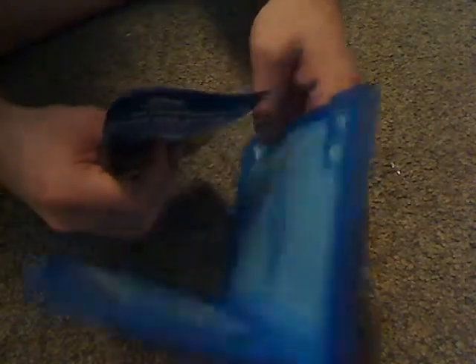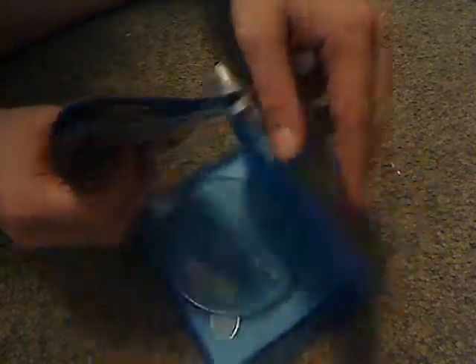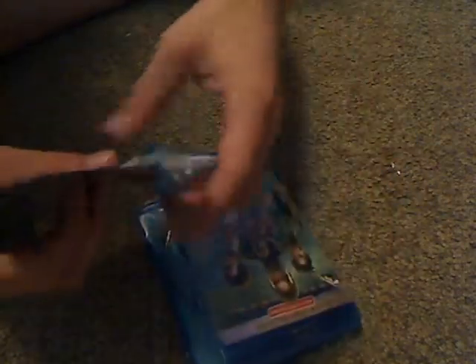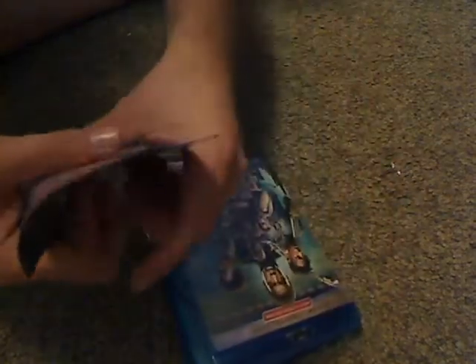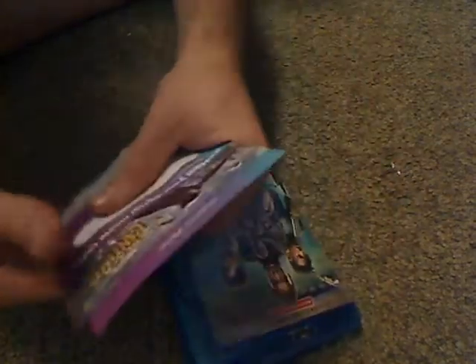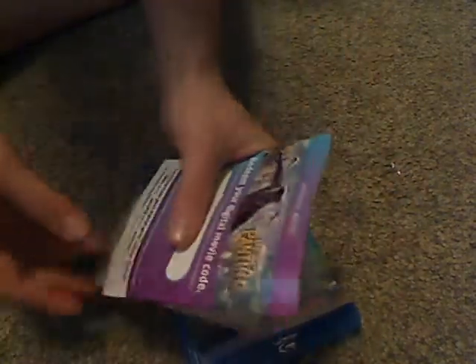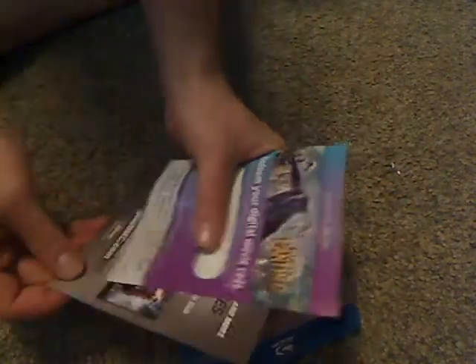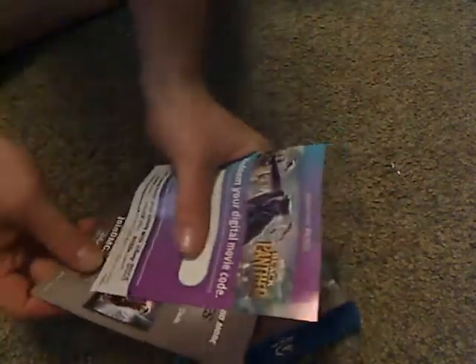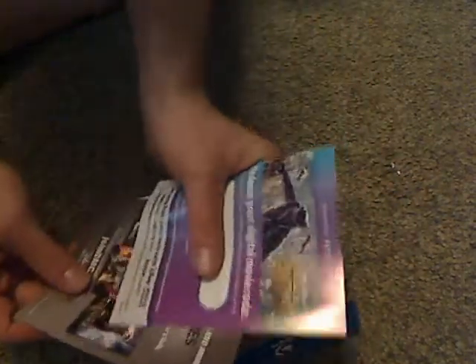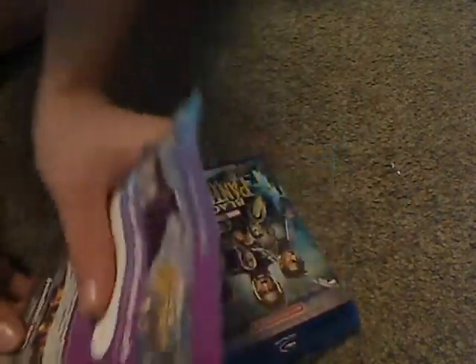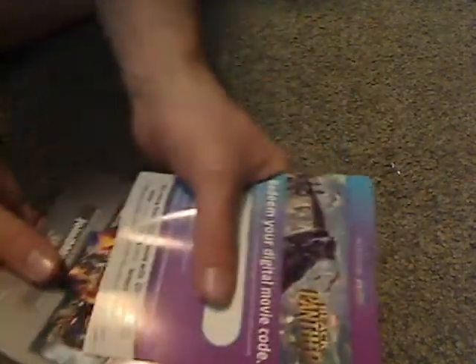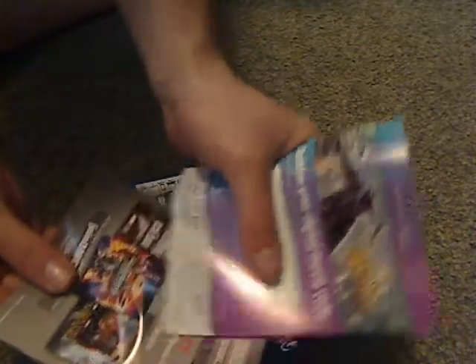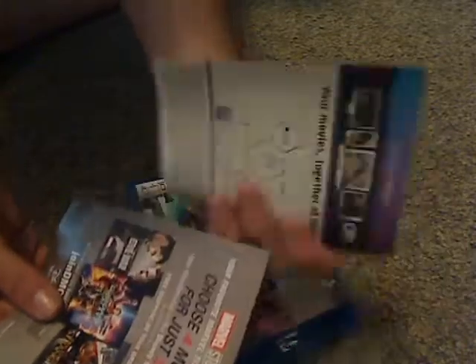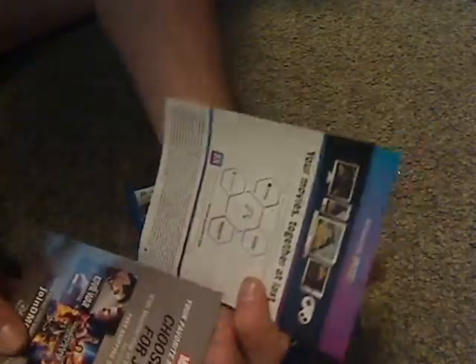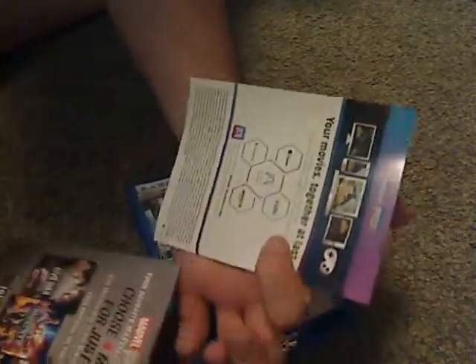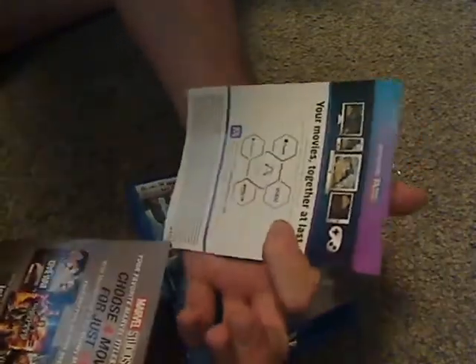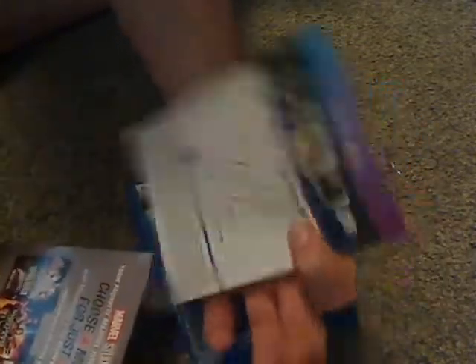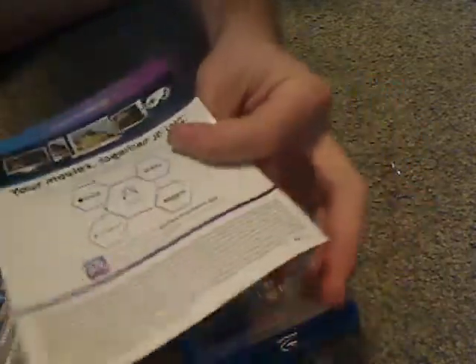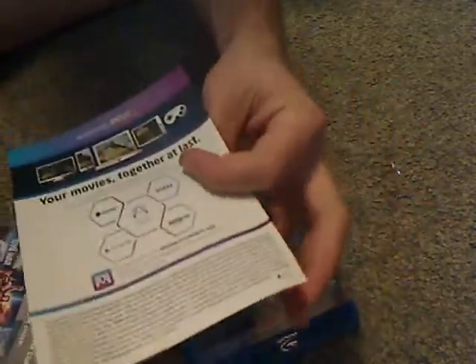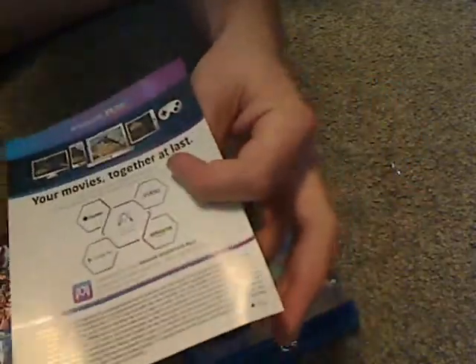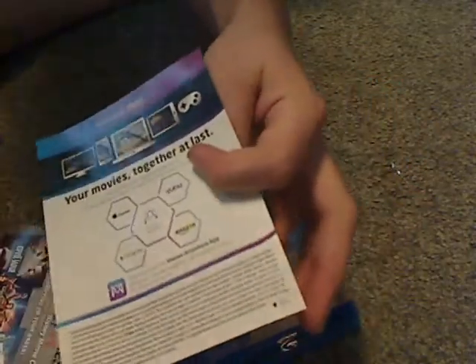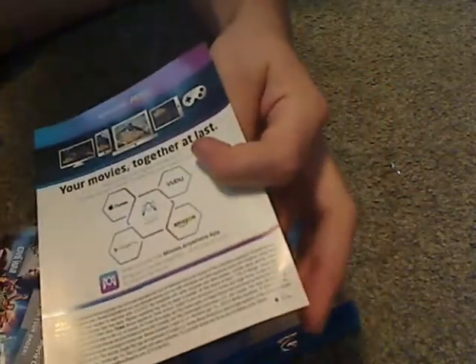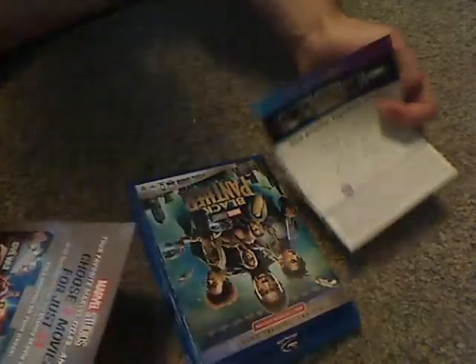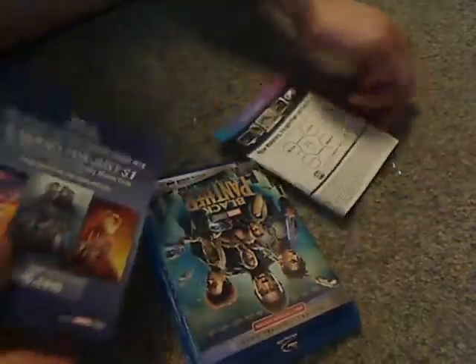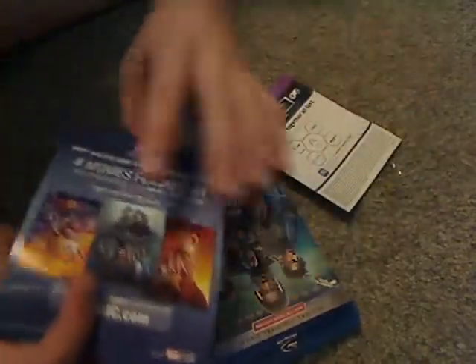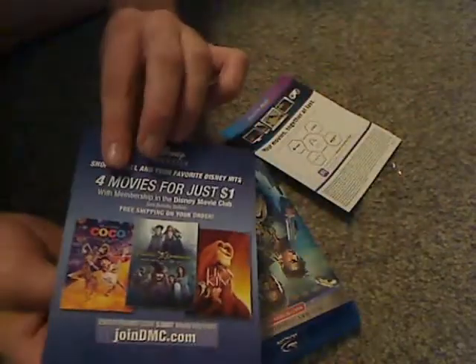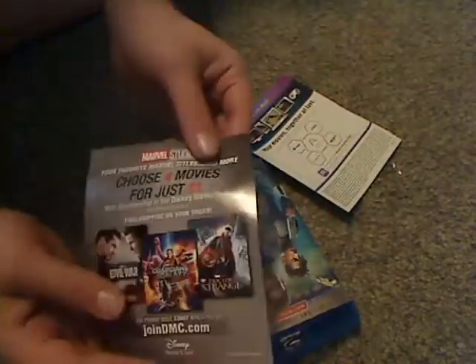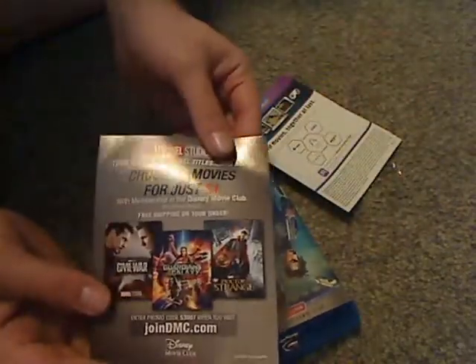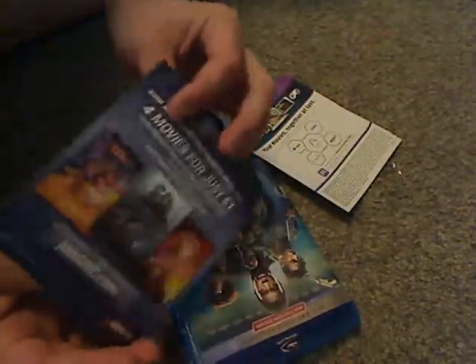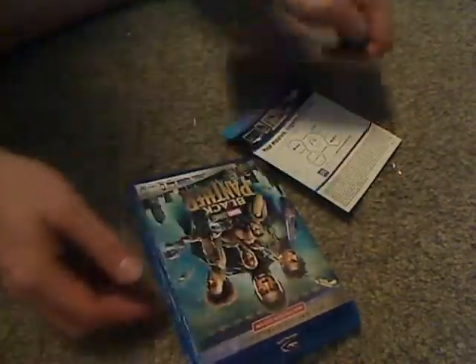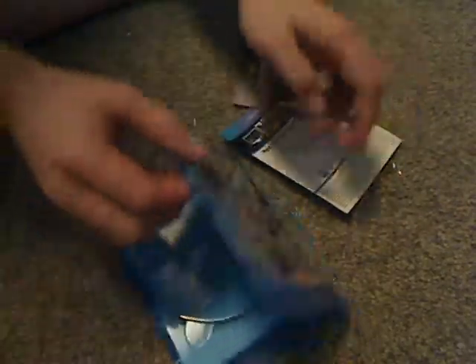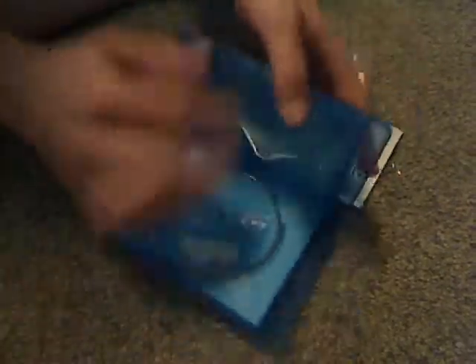So there are a couple of inserts — if you like, a digital code, and all the kinds of things you can use it for — and then an ad for the Disney Movie Club.